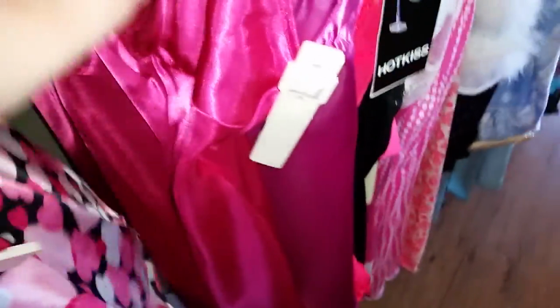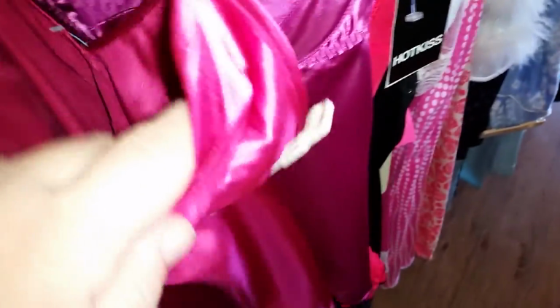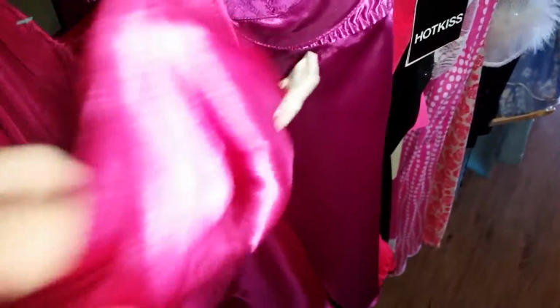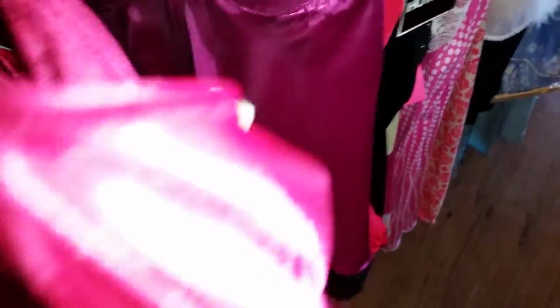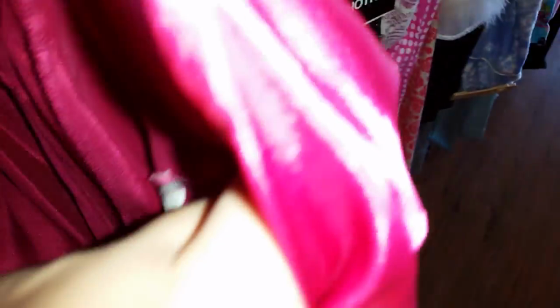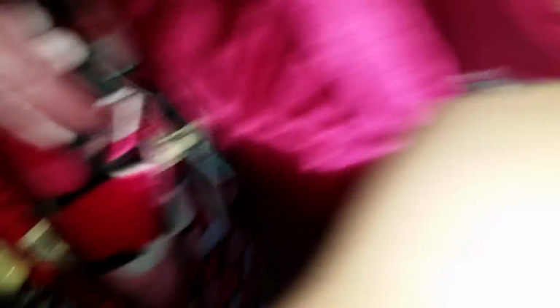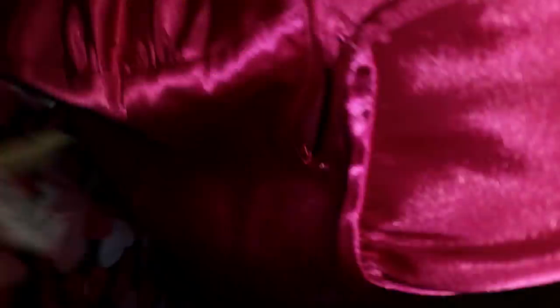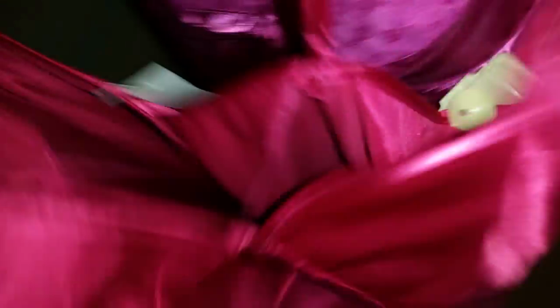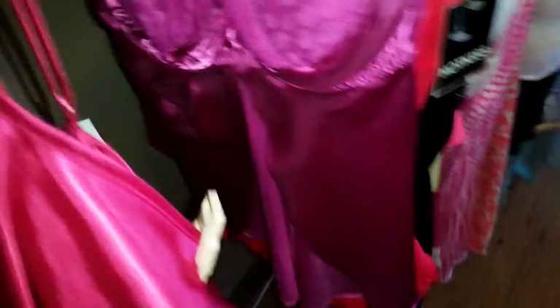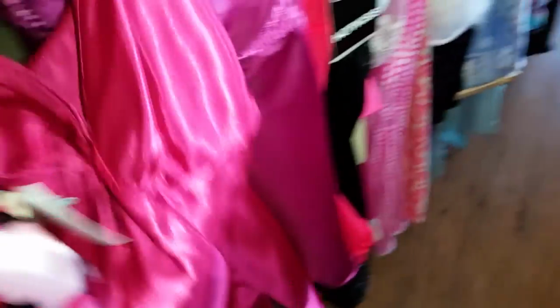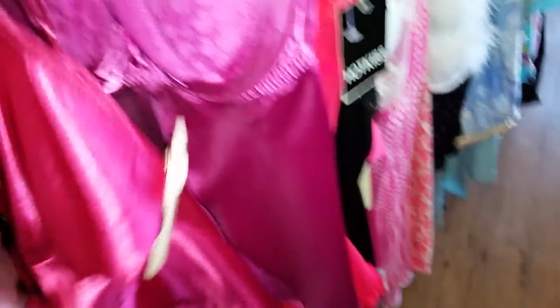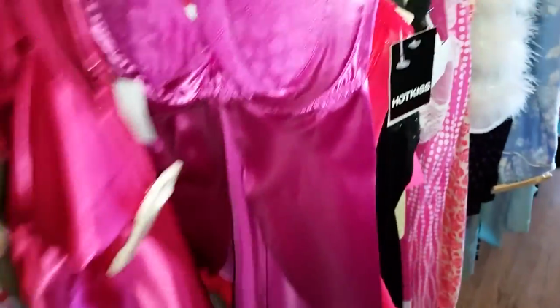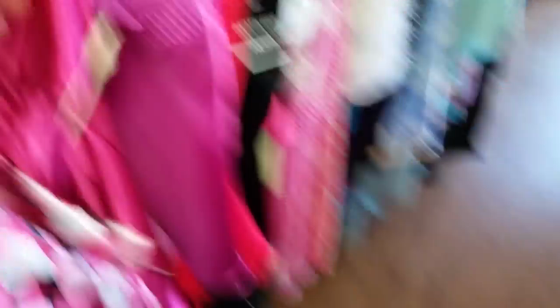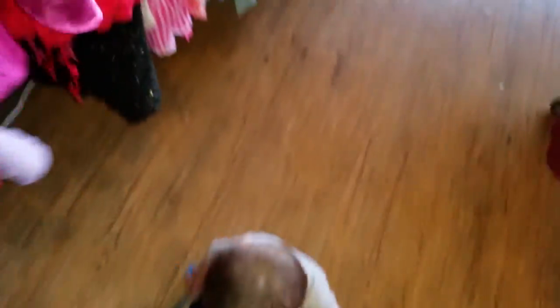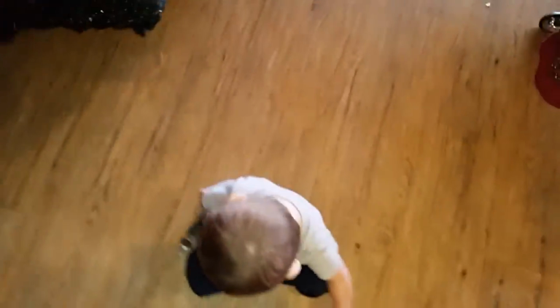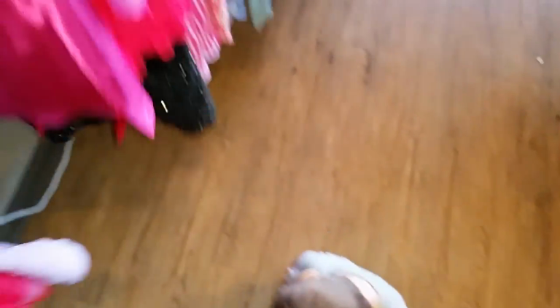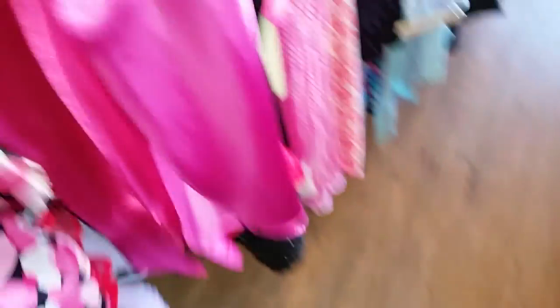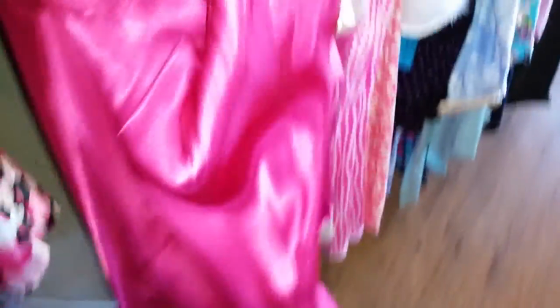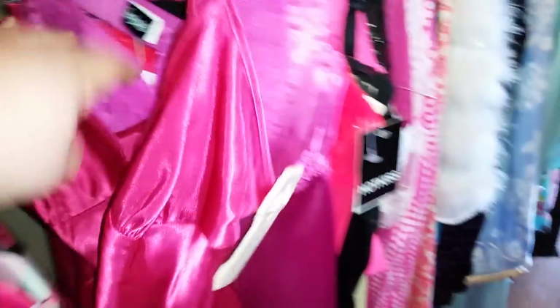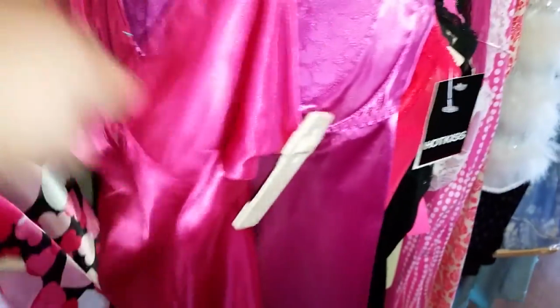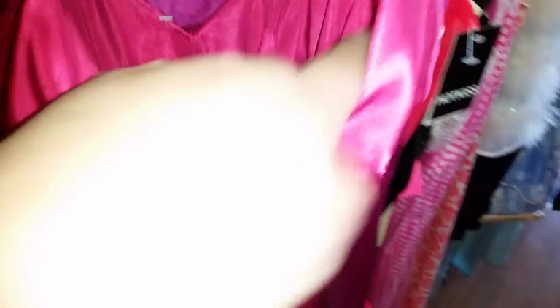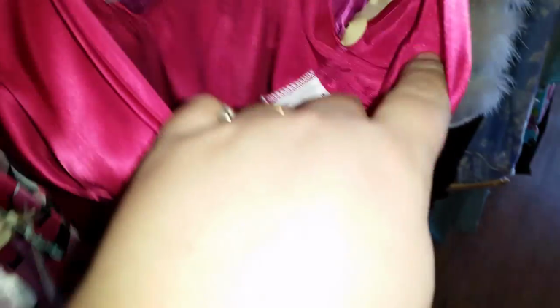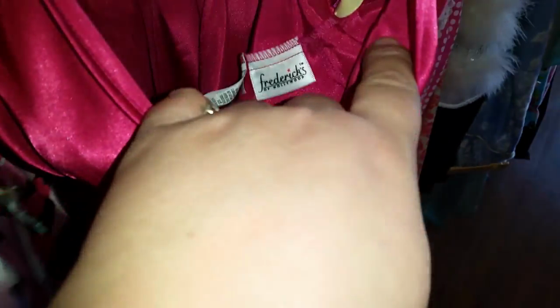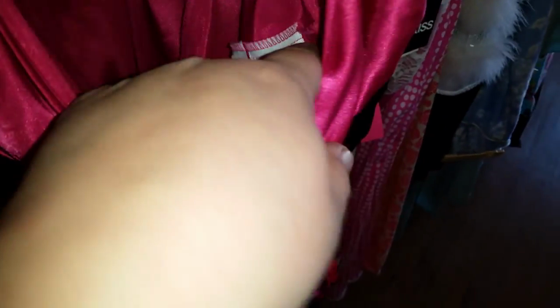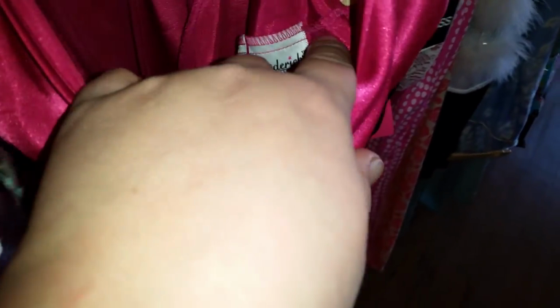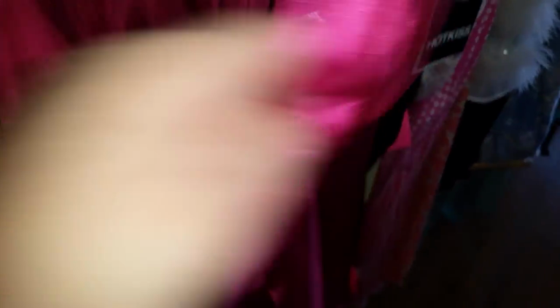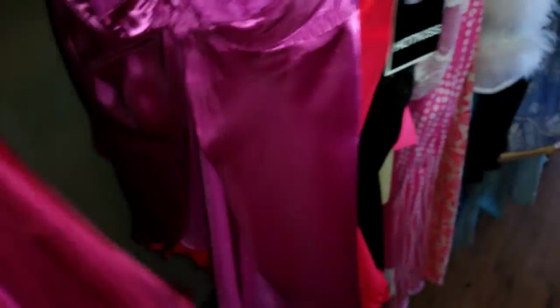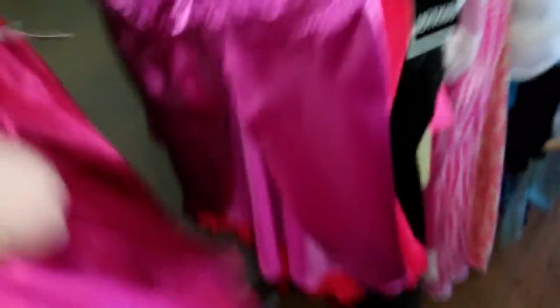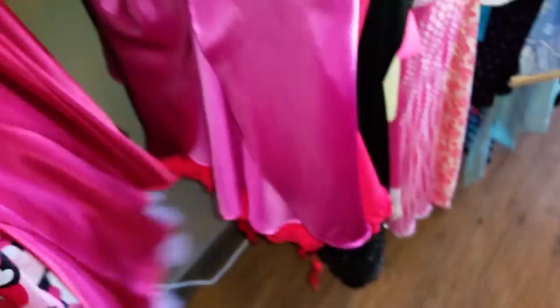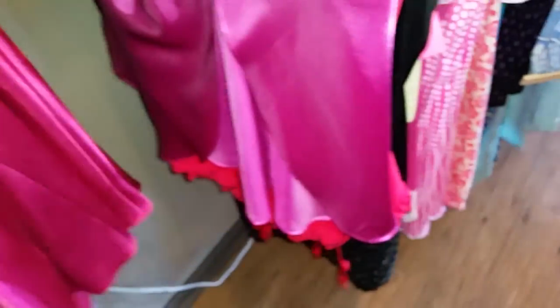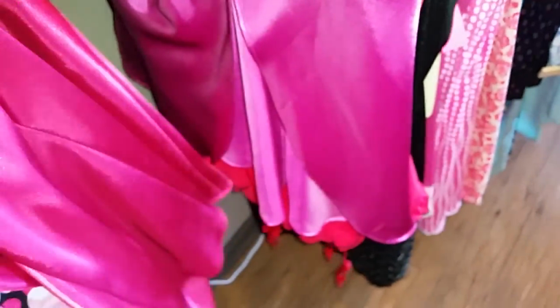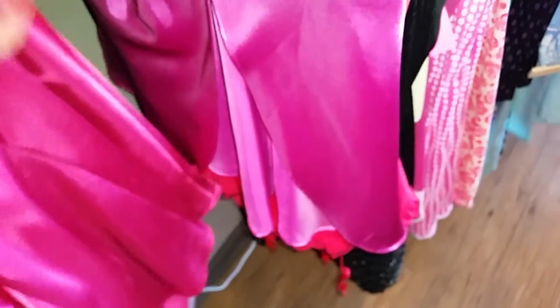Another piece from Fredericks of Hollywood. It's a really pretty pink, shiny piece of lingerie. Katie's down here helping me out too. Just a really pretty piece — size is small. Maybe about $12.